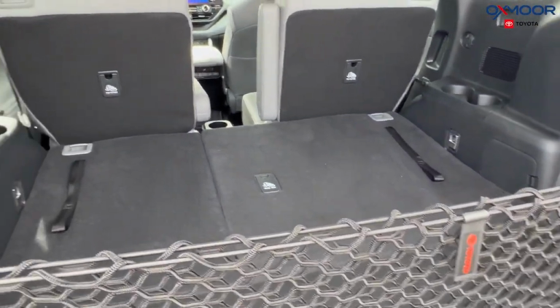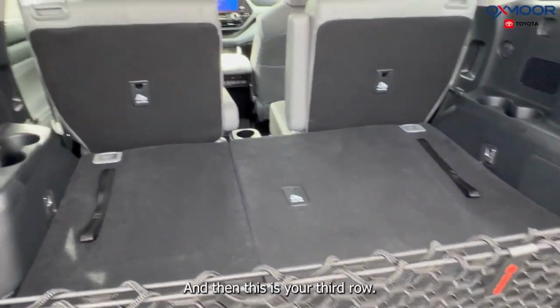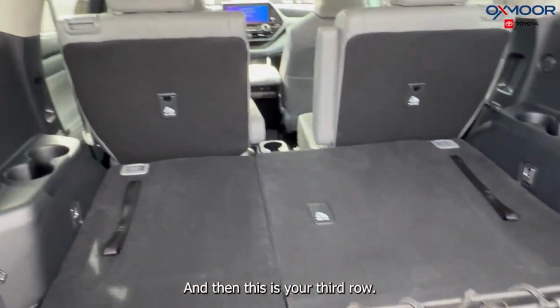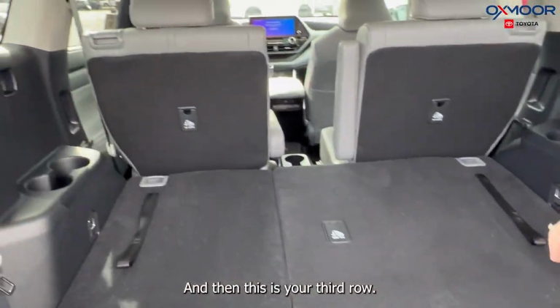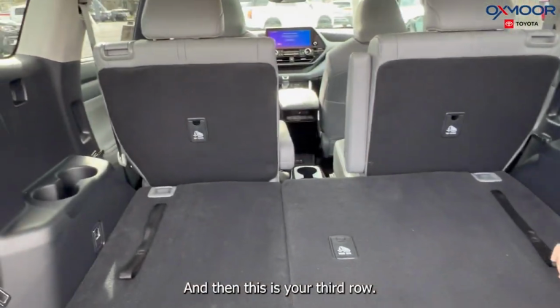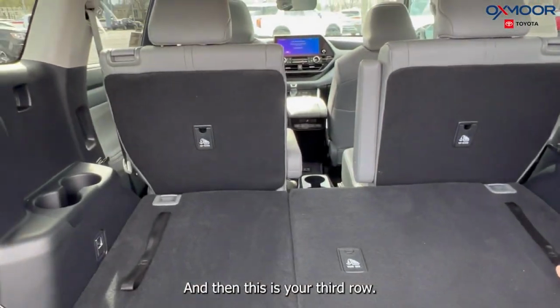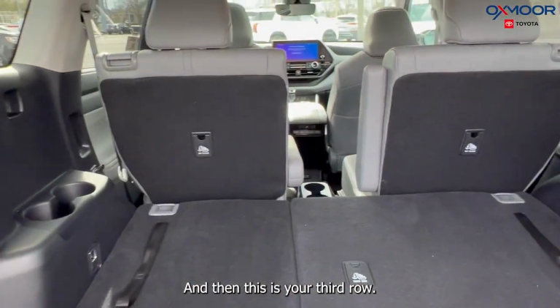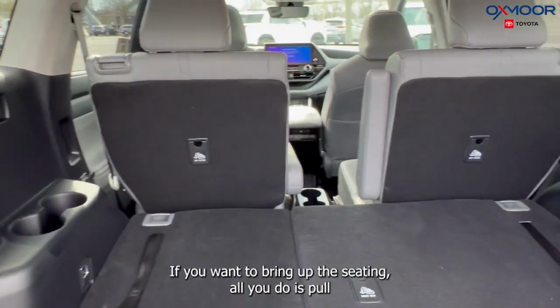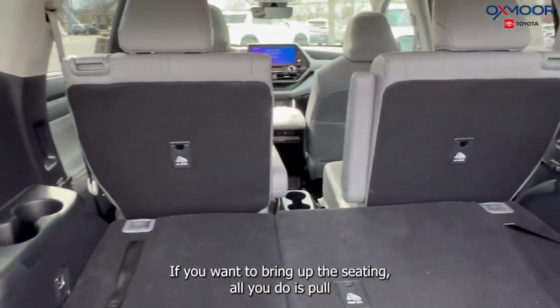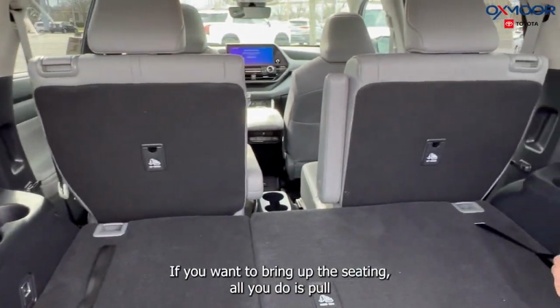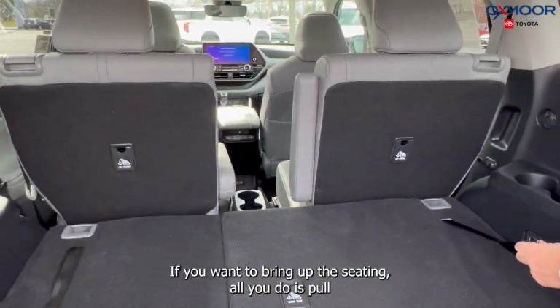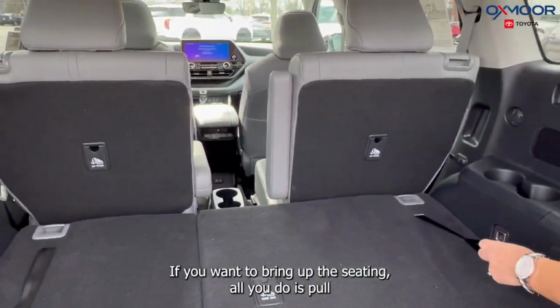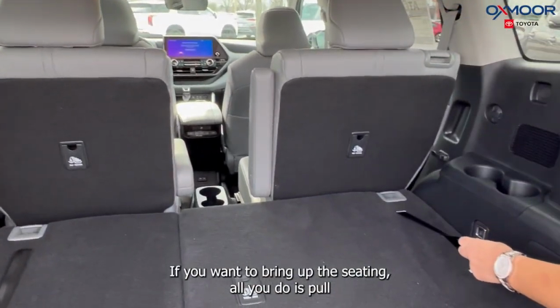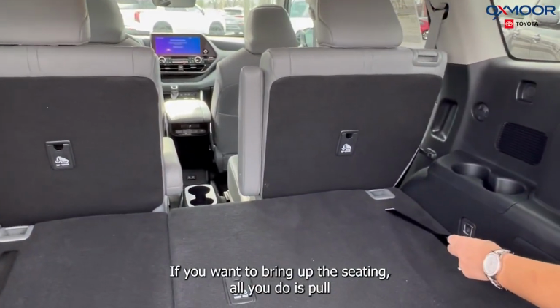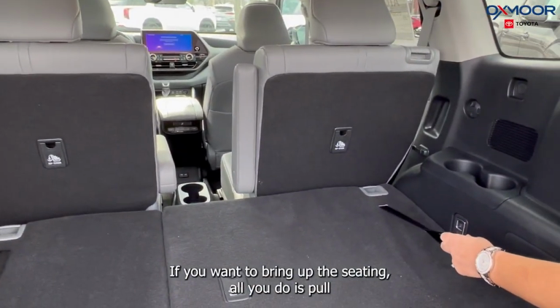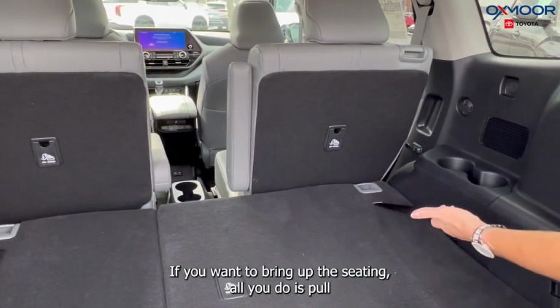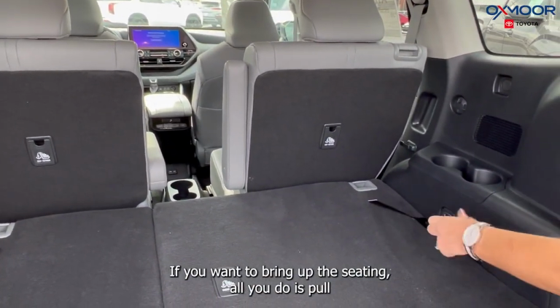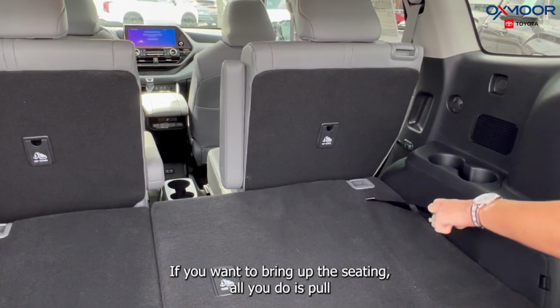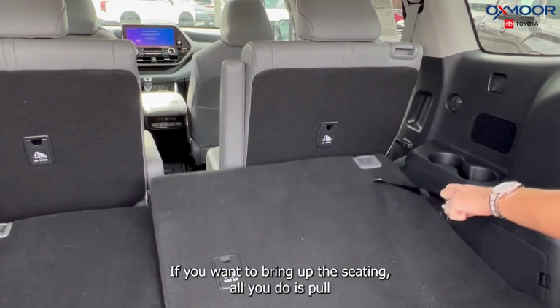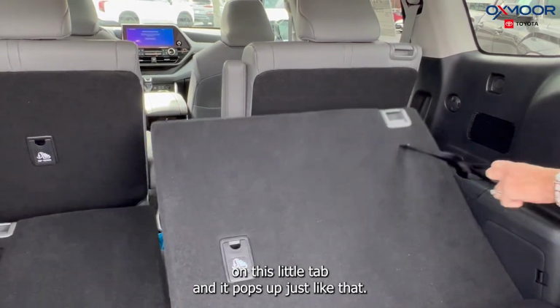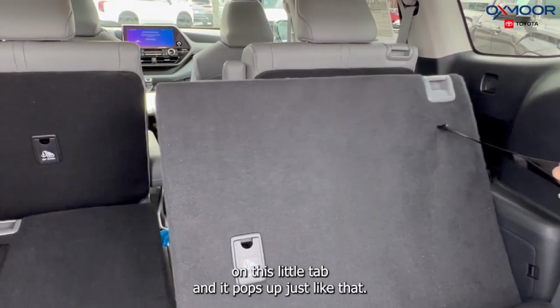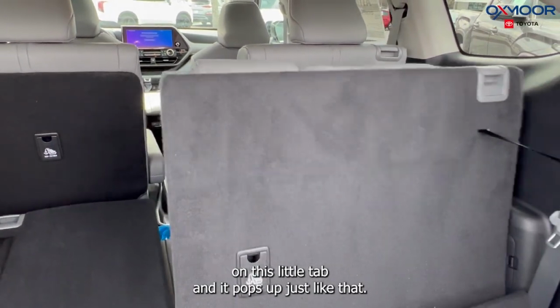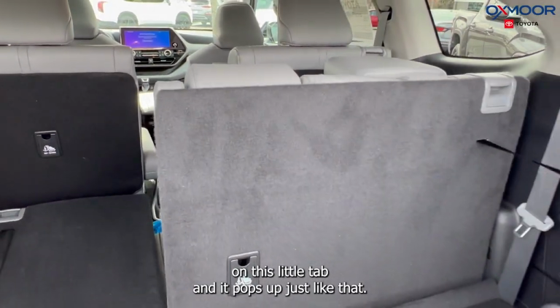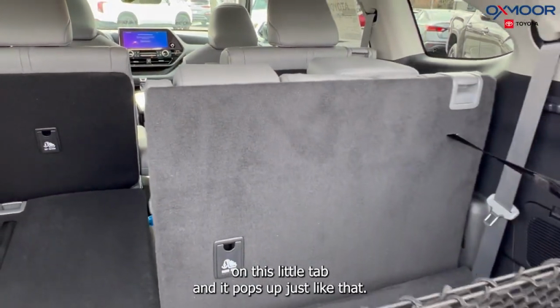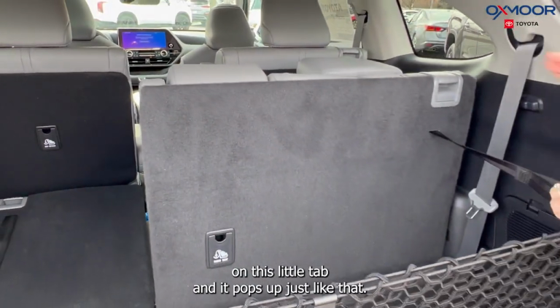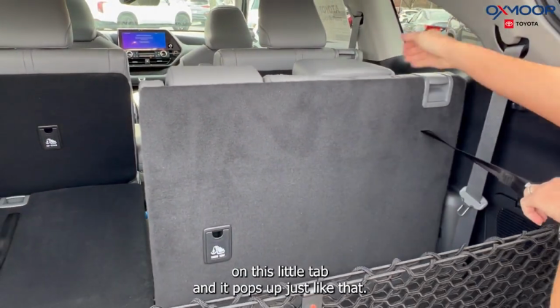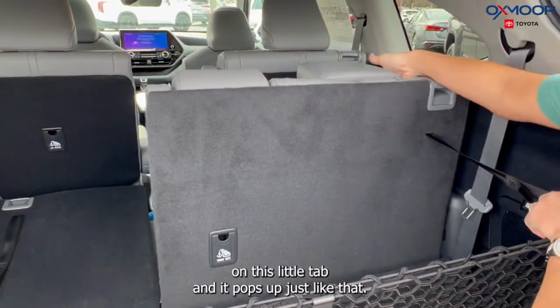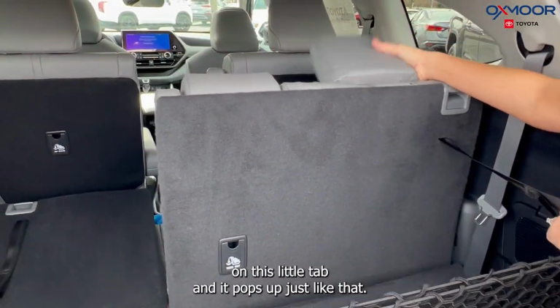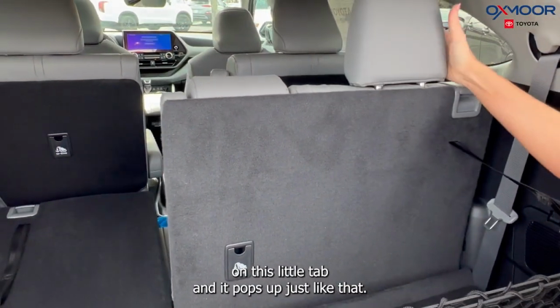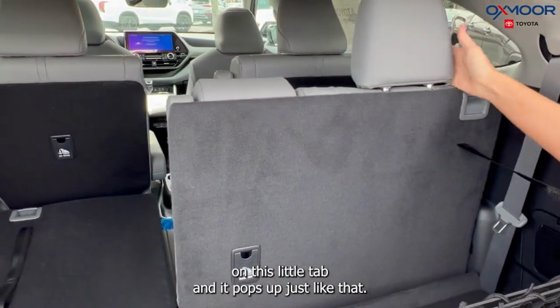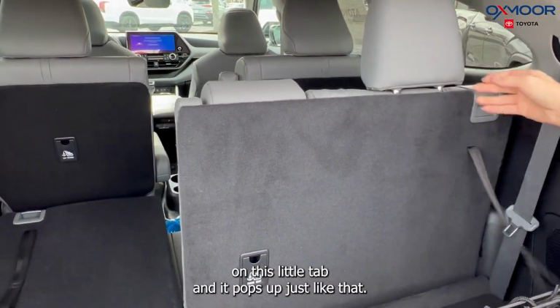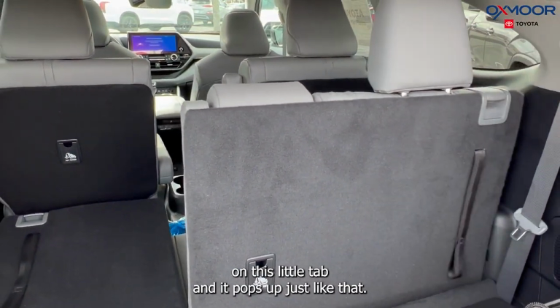This is your third row — if you want to bring up the seating, all you do is pull on this little tab and it pops up just like that.